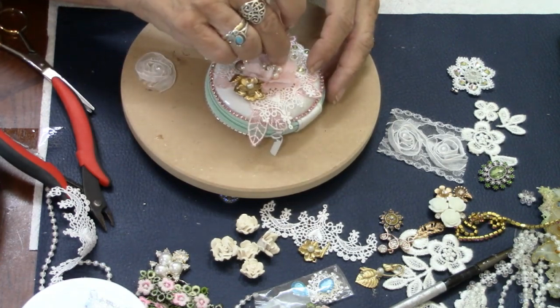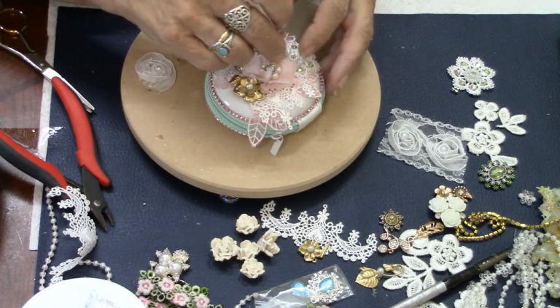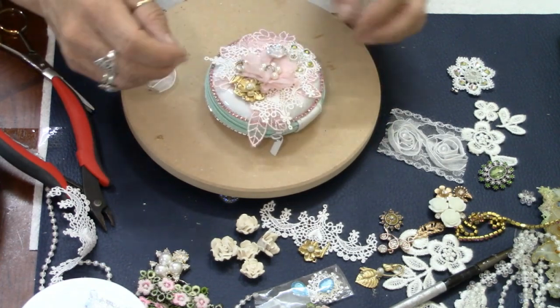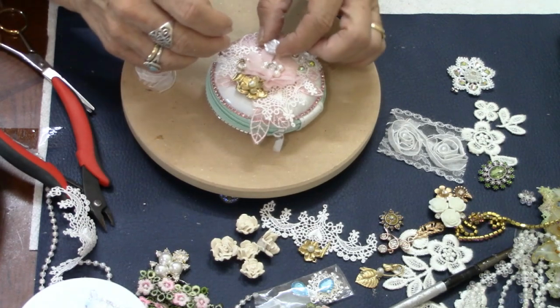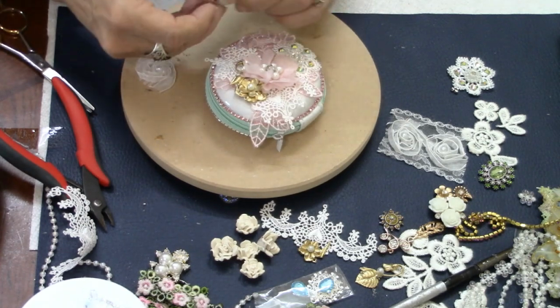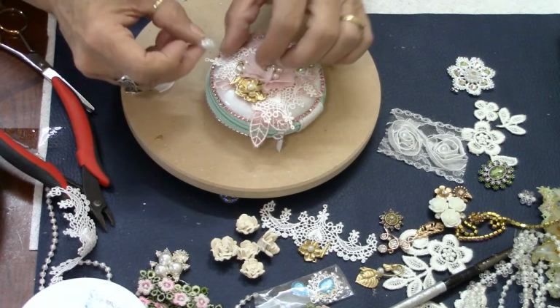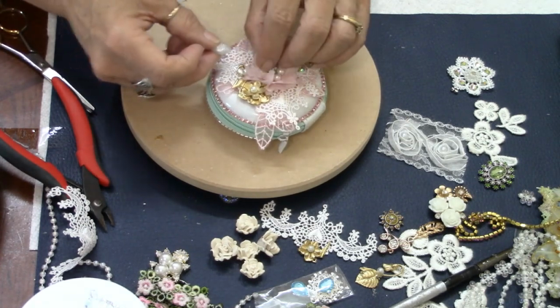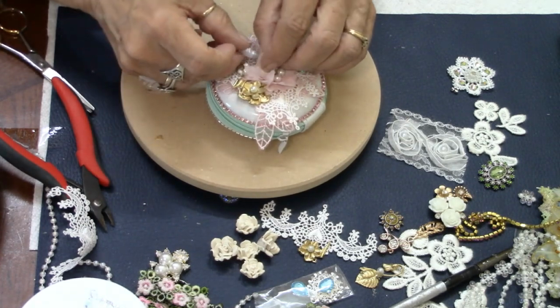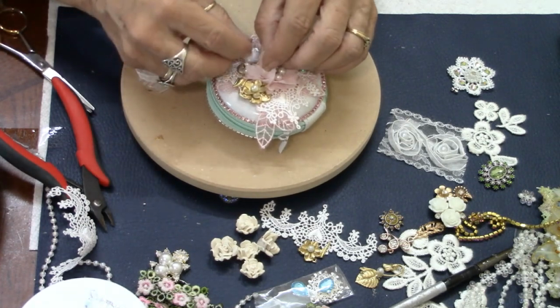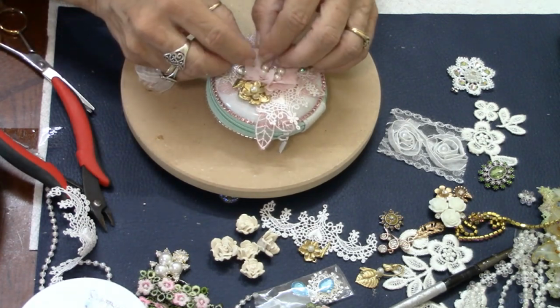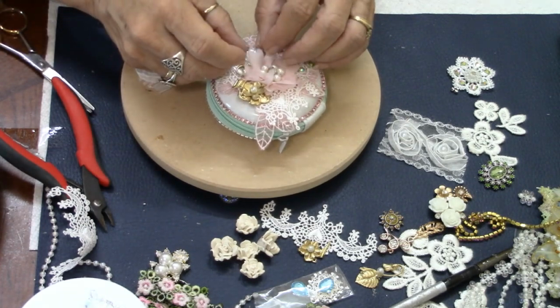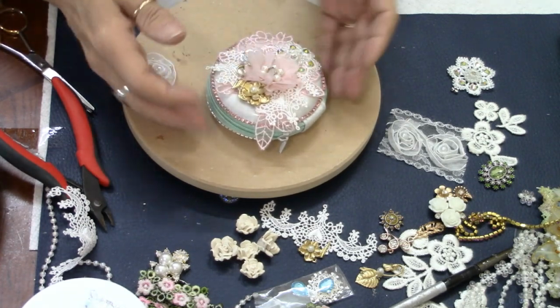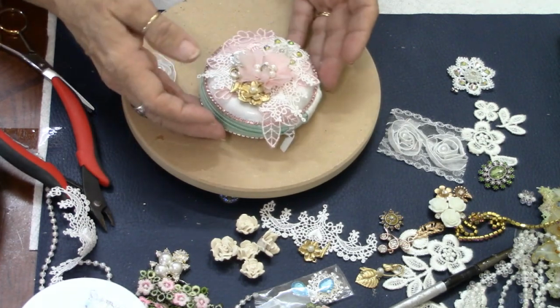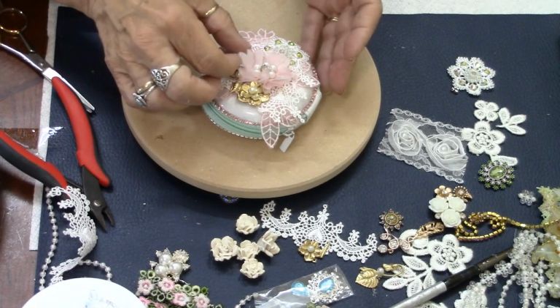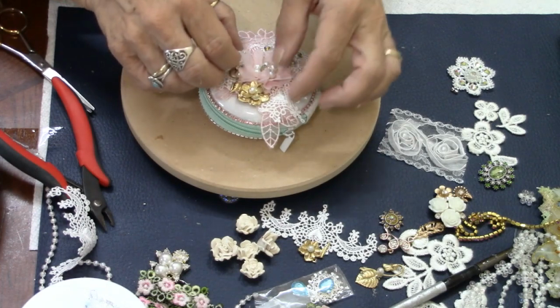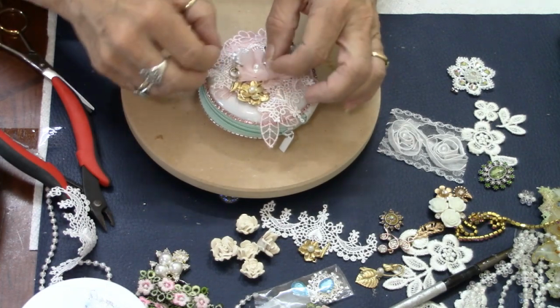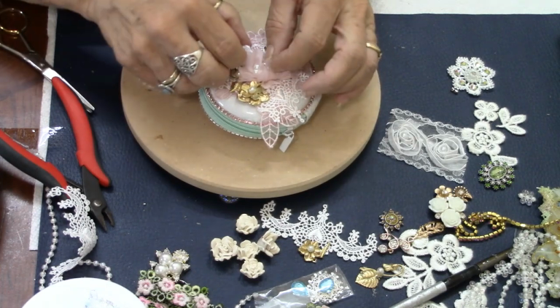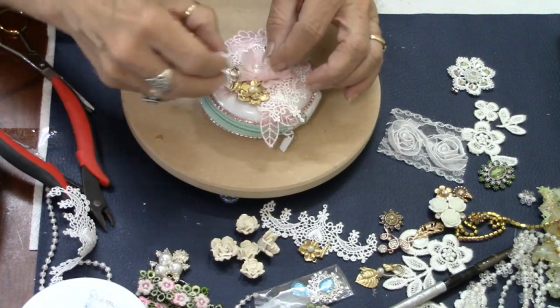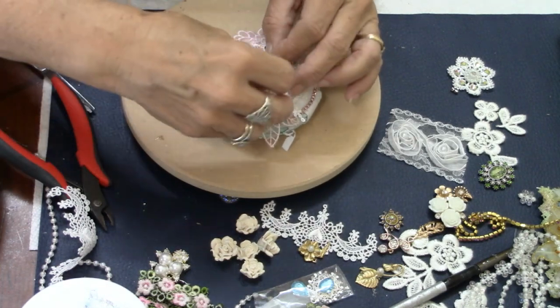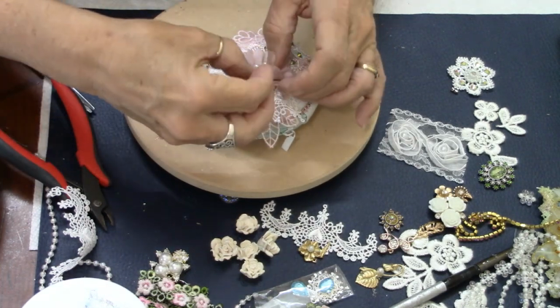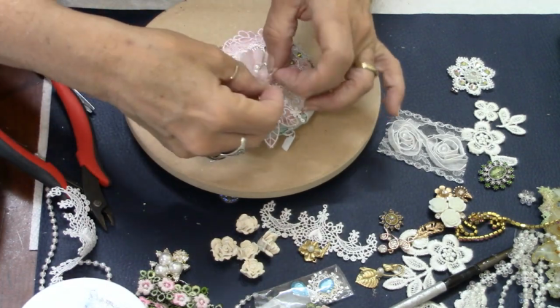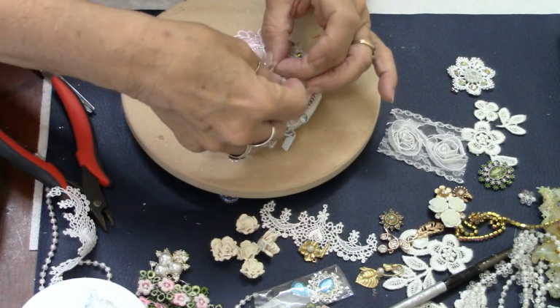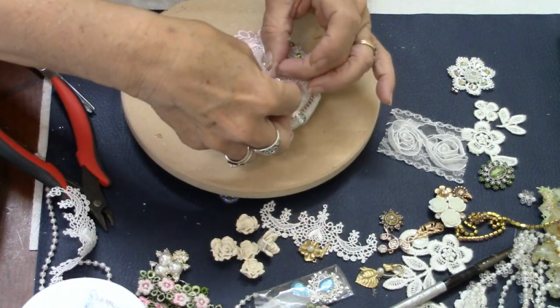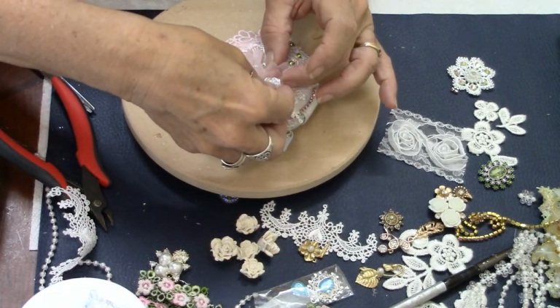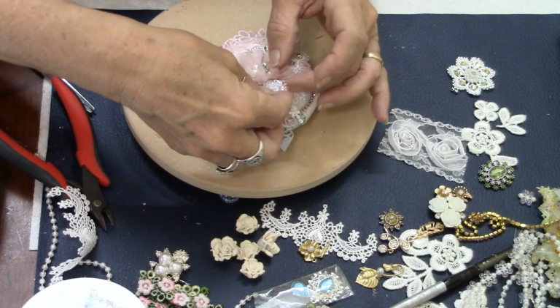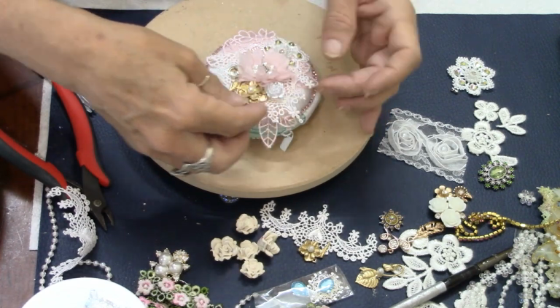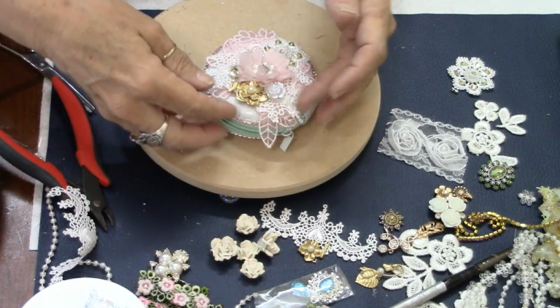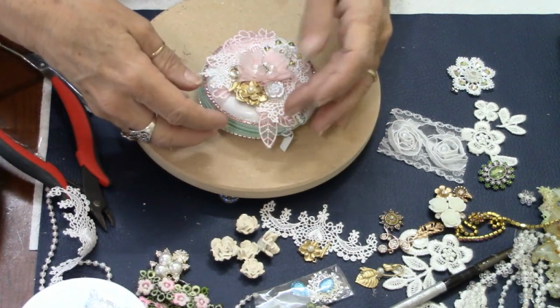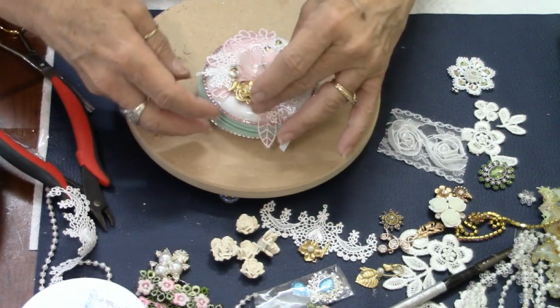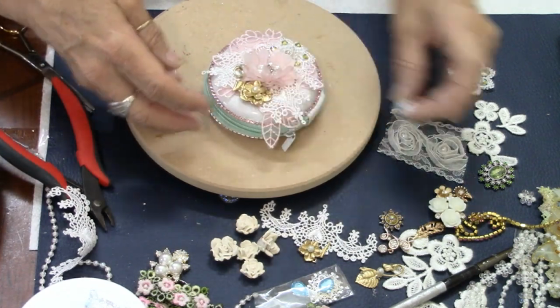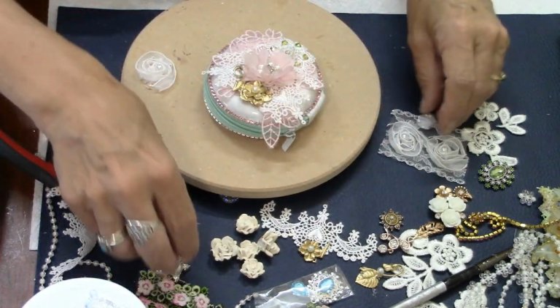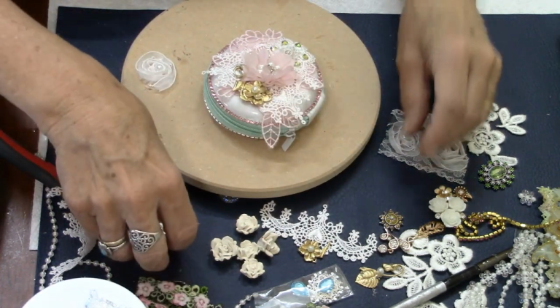I know that not everybody is that way. But I think for the most part, there are so many women out there that really do appreciate handmade items.